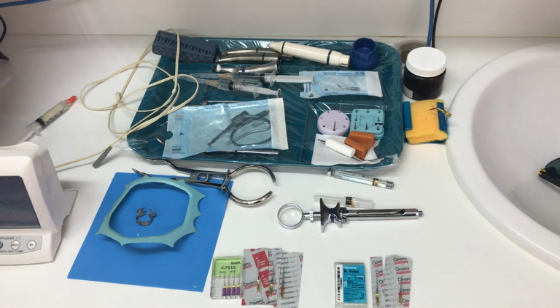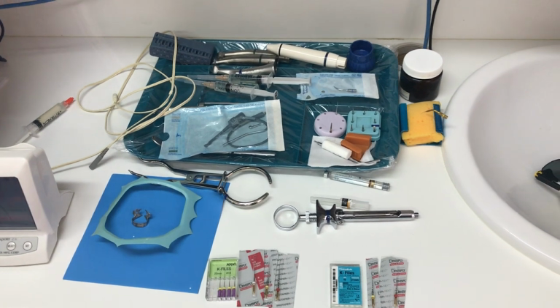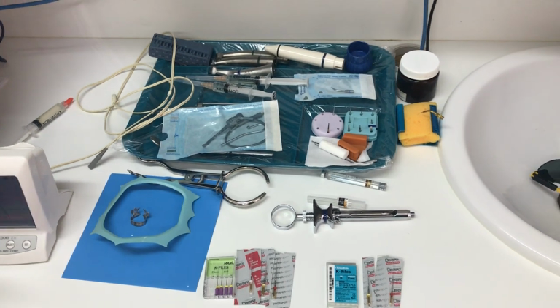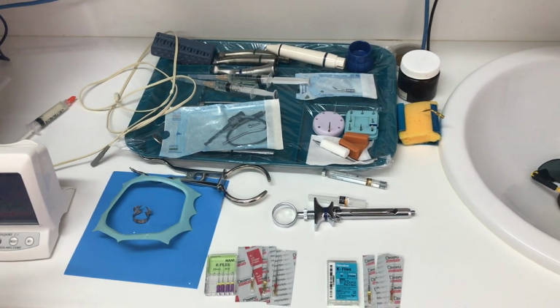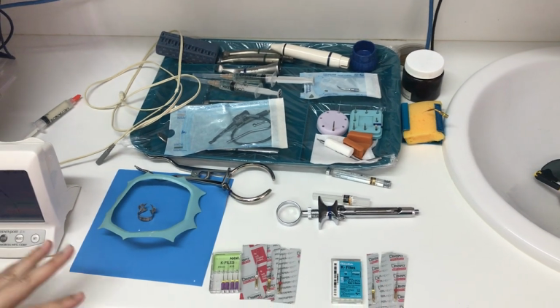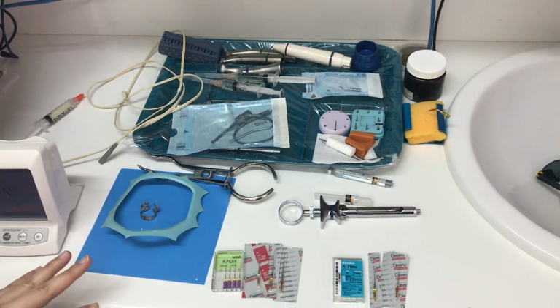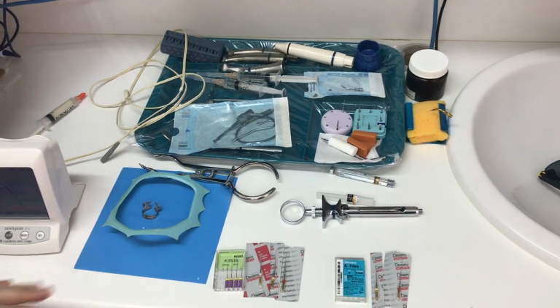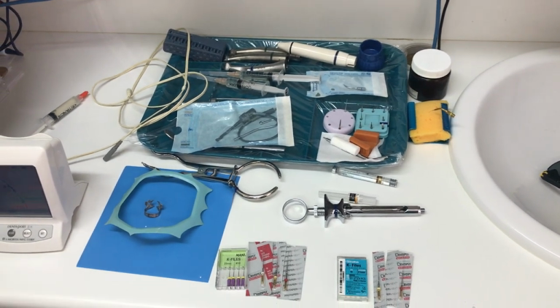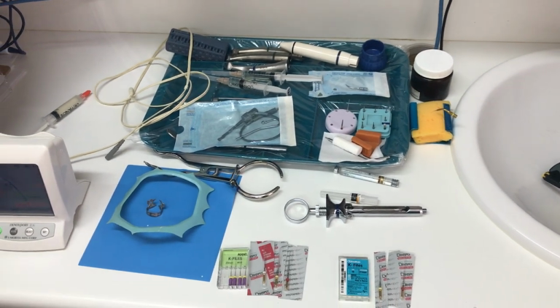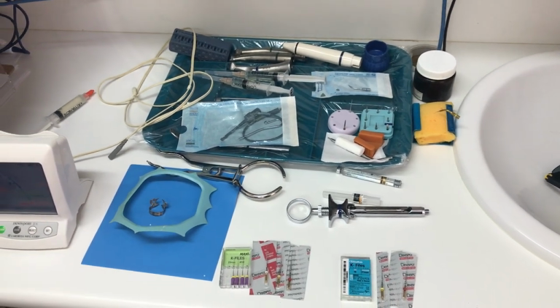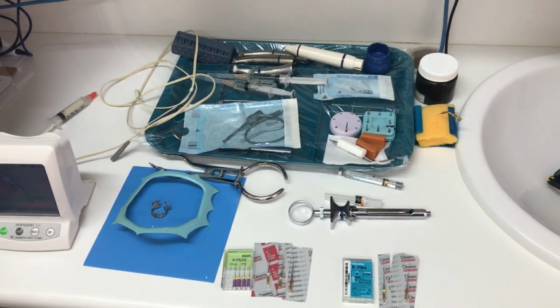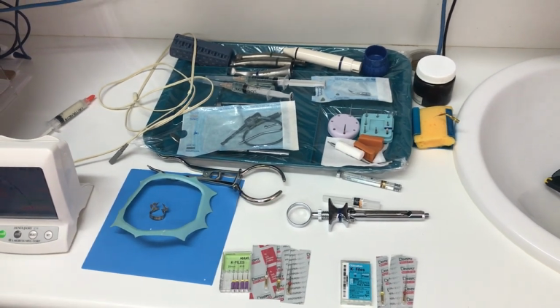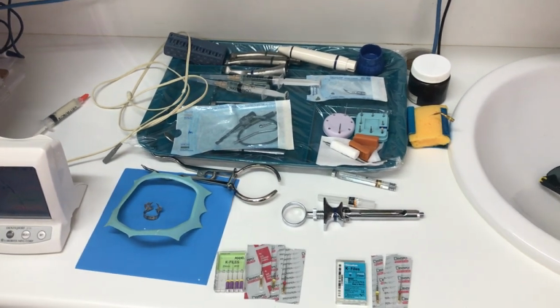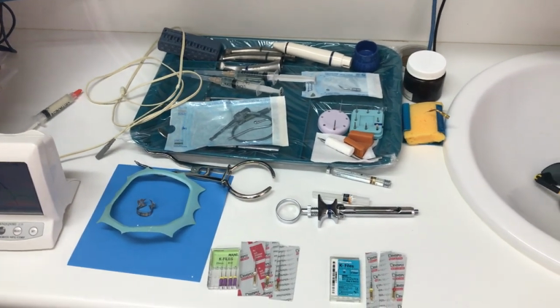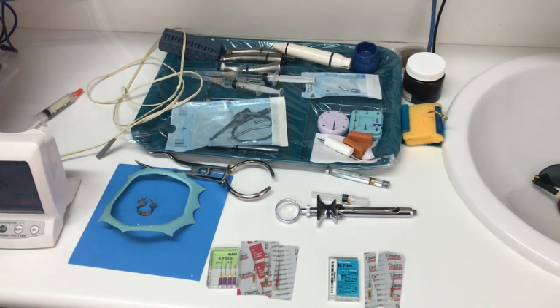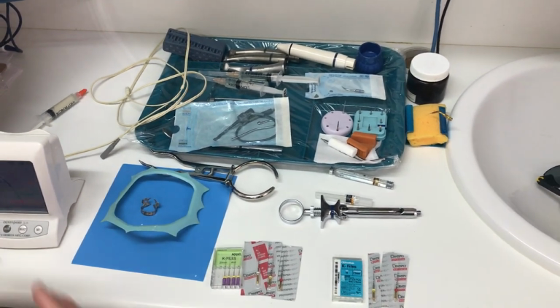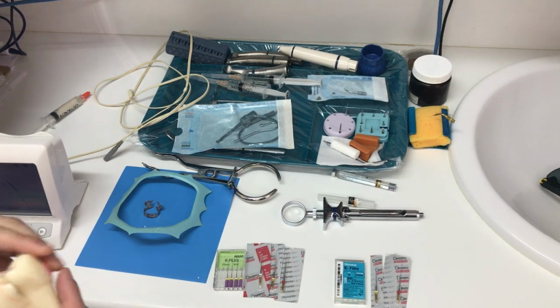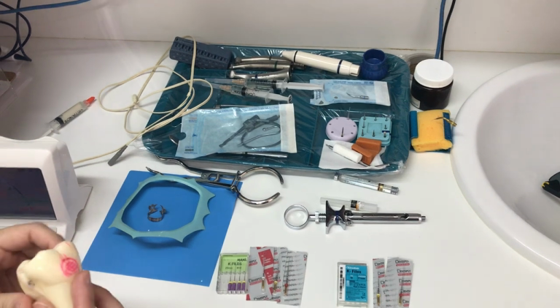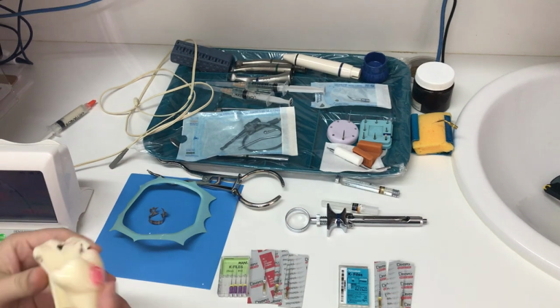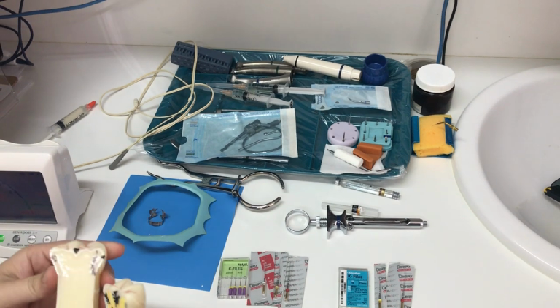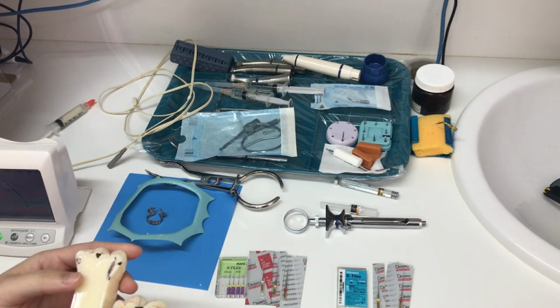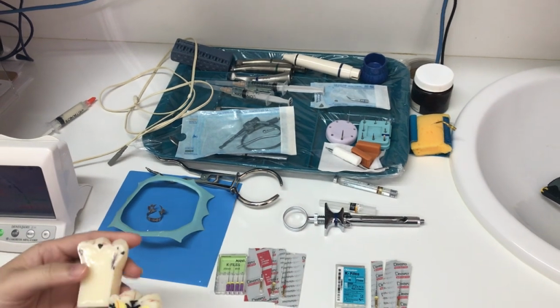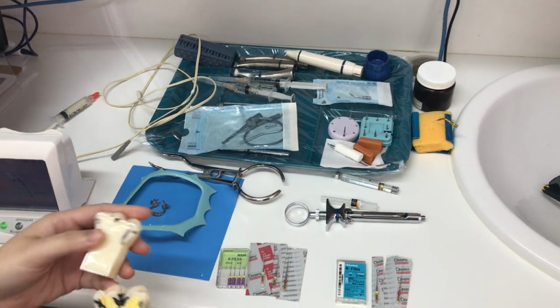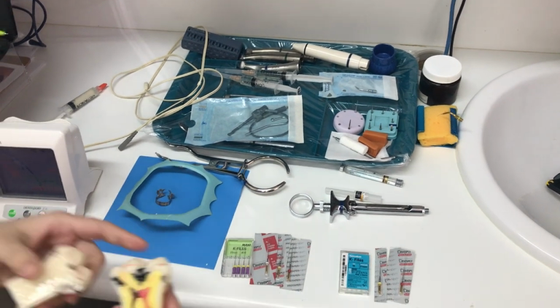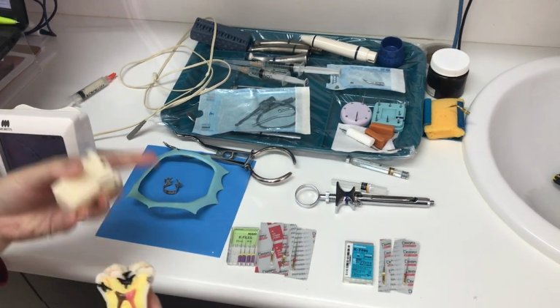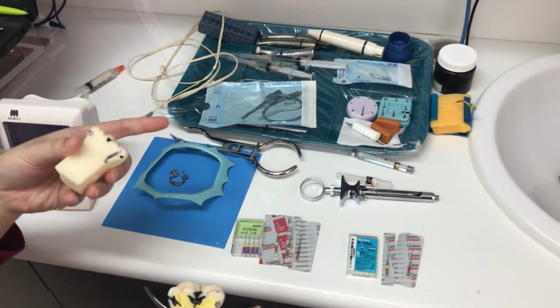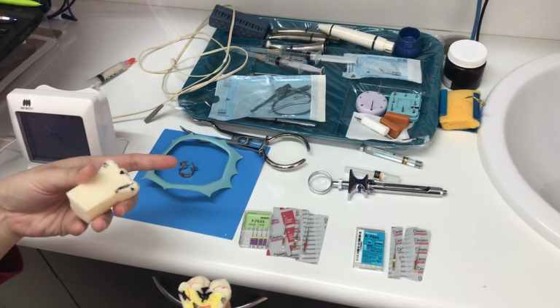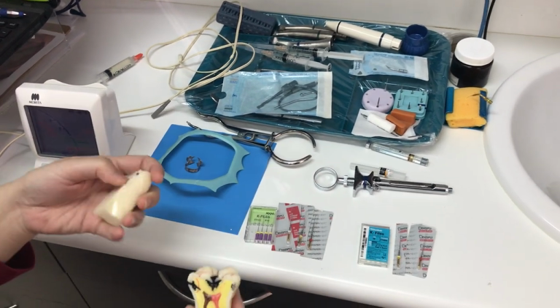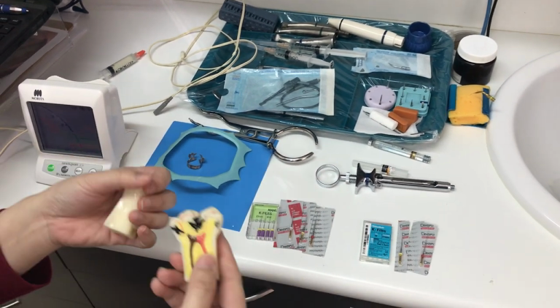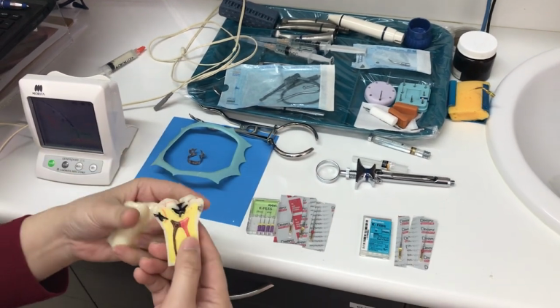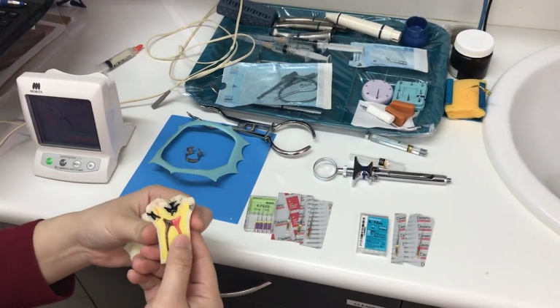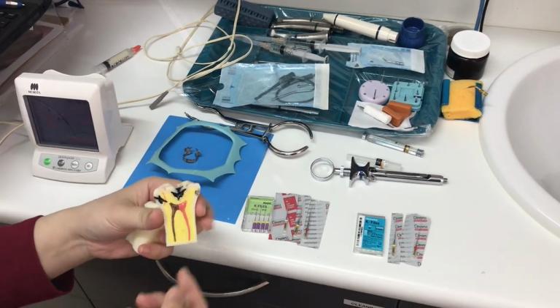This is step 2 root canal treatment. We're going to talk about how and what to prepare for root canal treatment number 2.